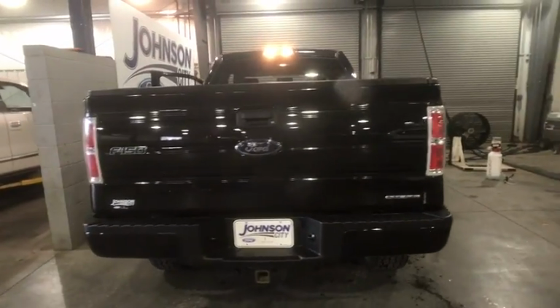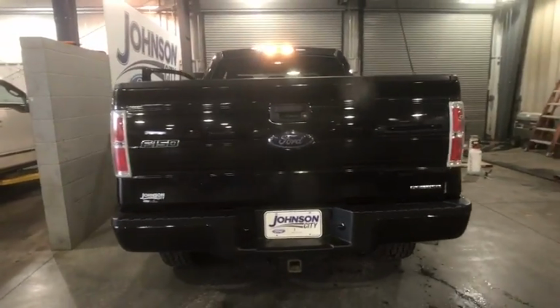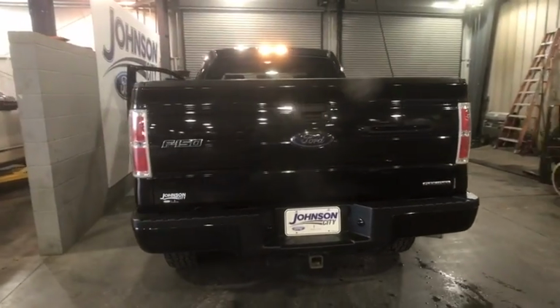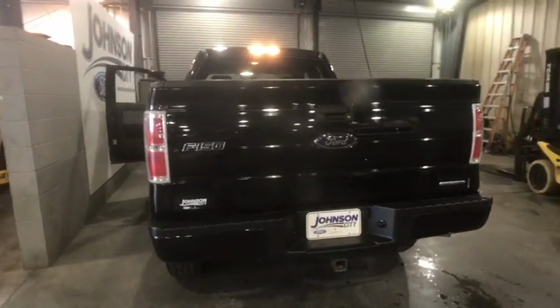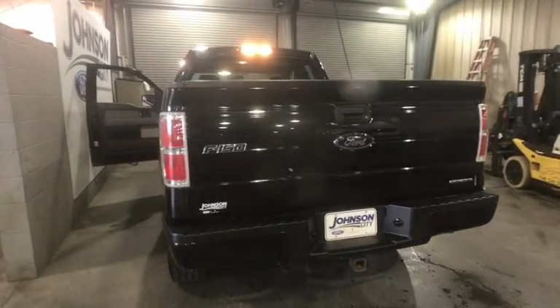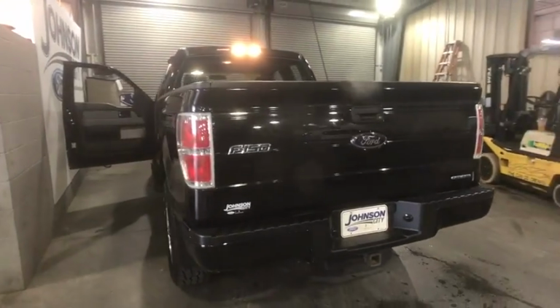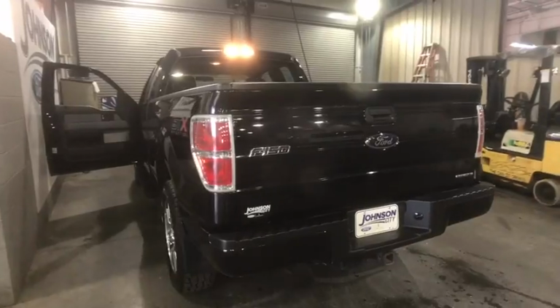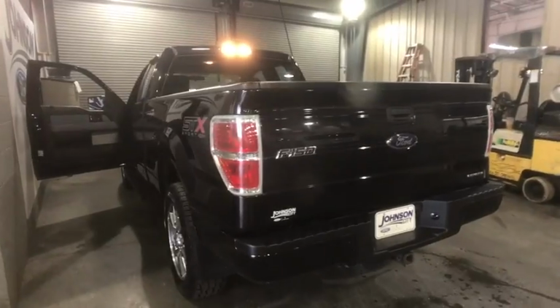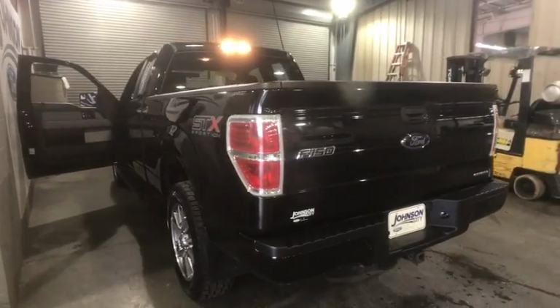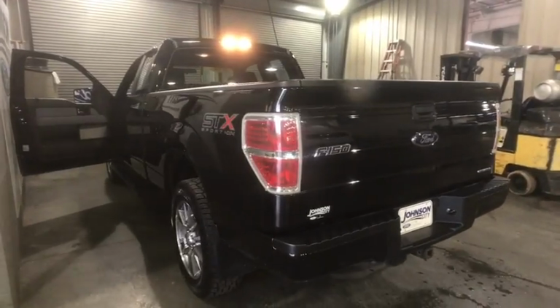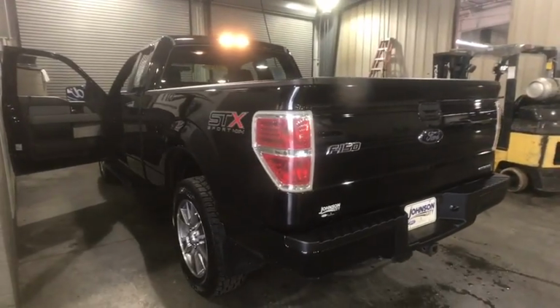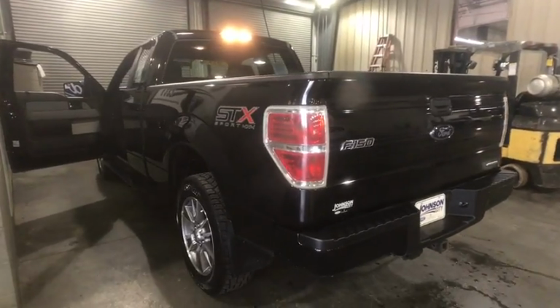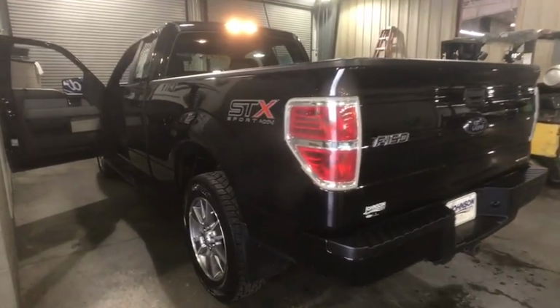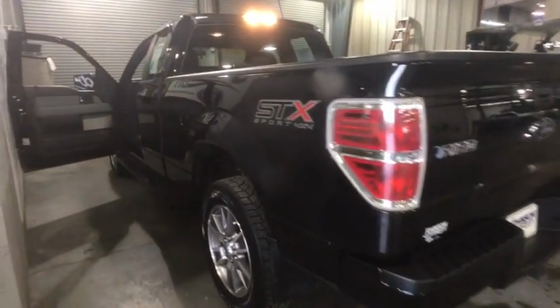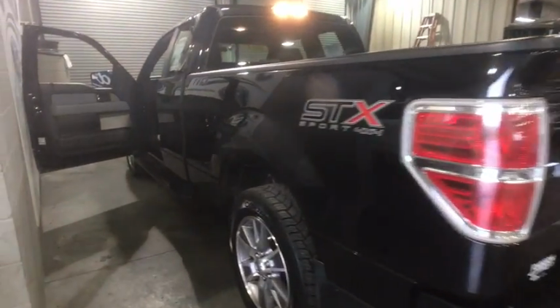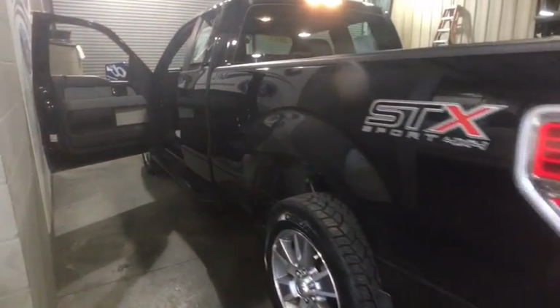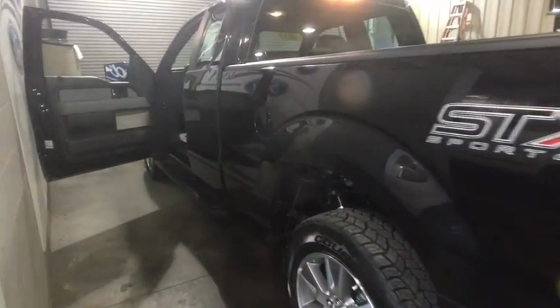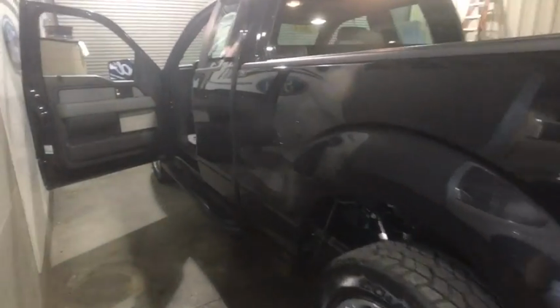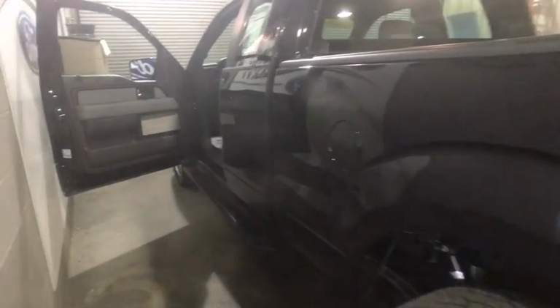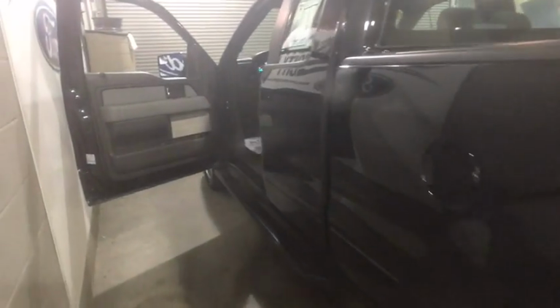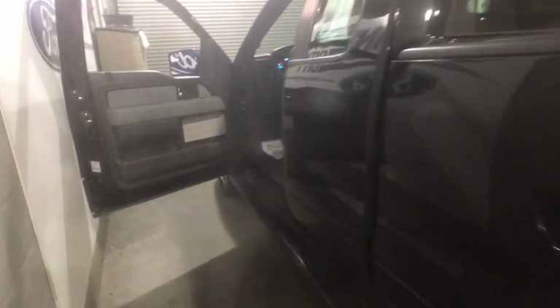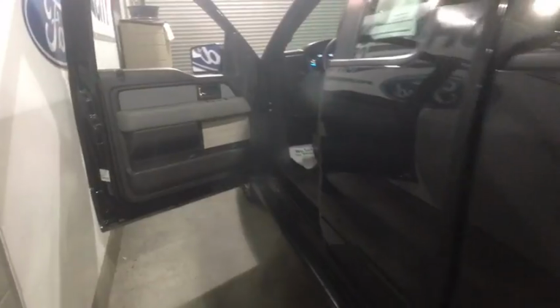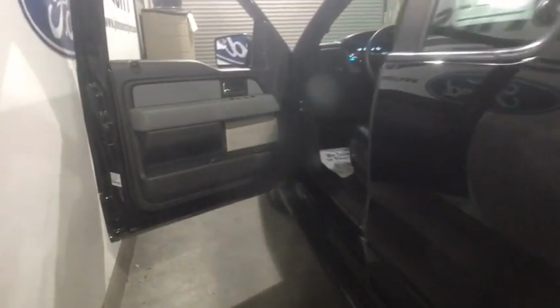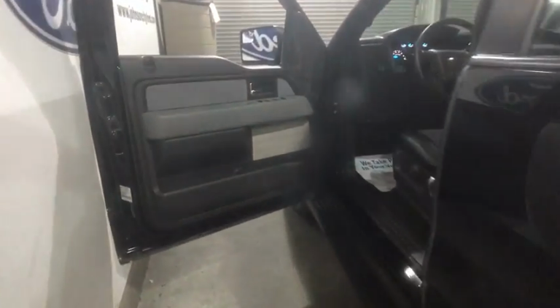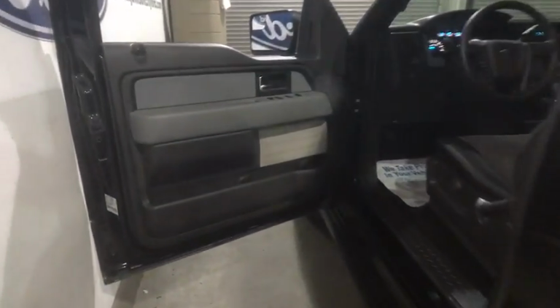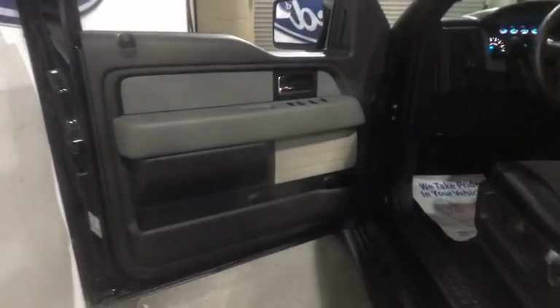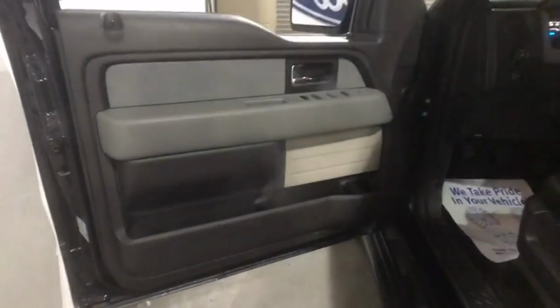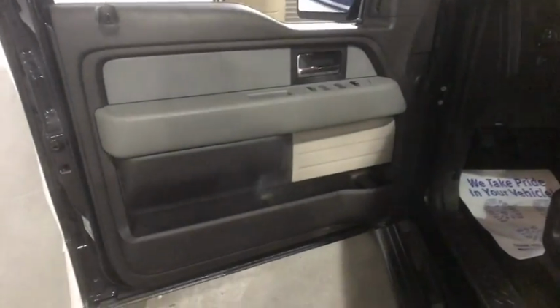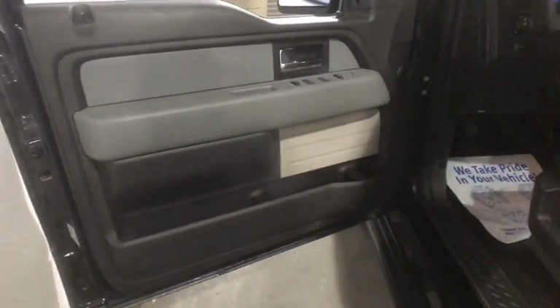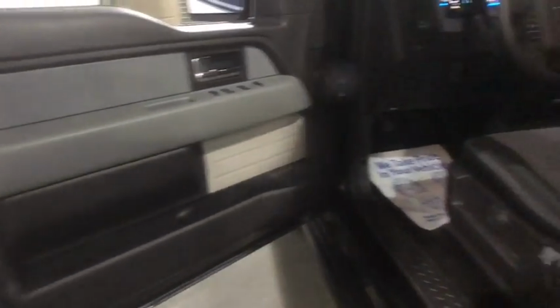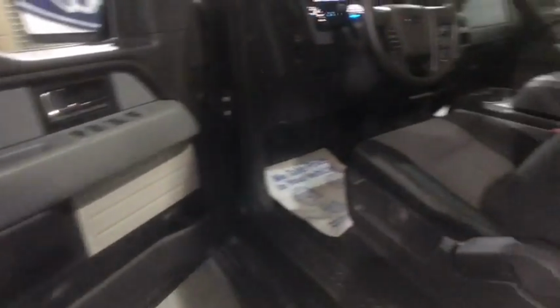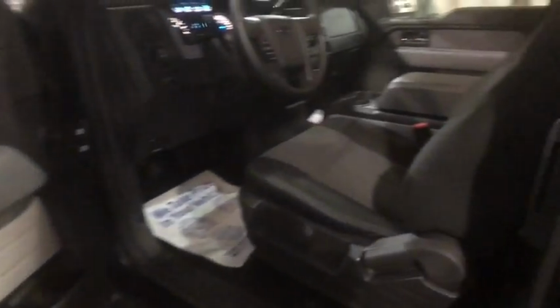Here are some of this vehicle's great options: traction control, dual airbags, power steering, cruise control, four-wheel disc brakes, fog lamps, security system, CD player.